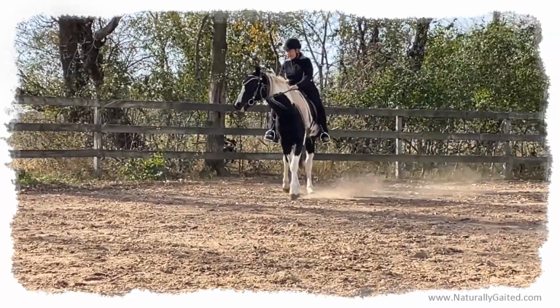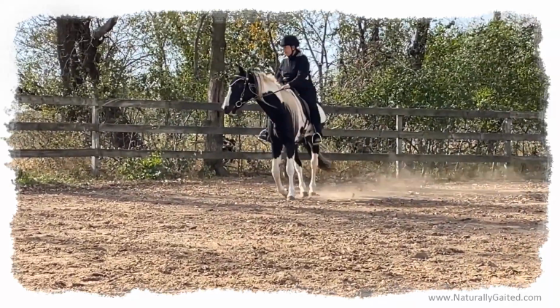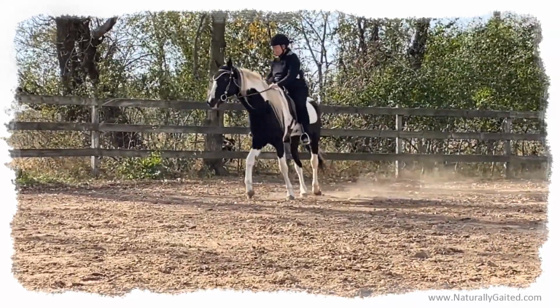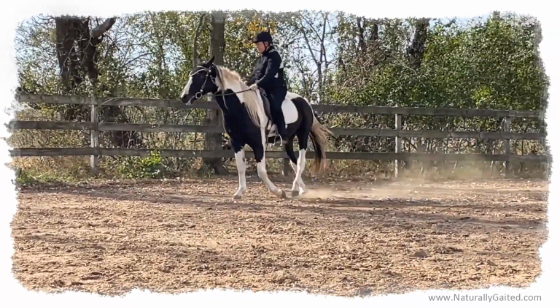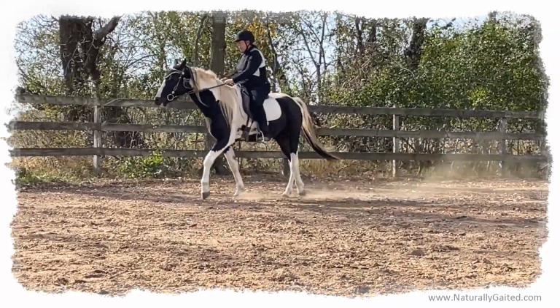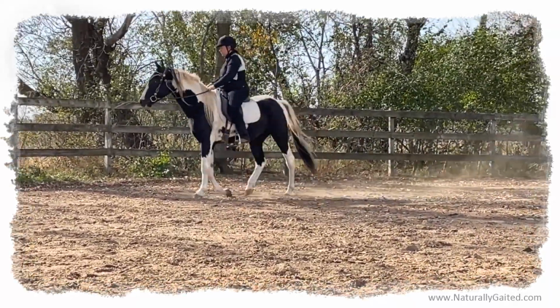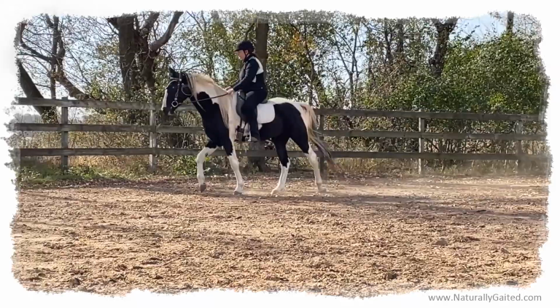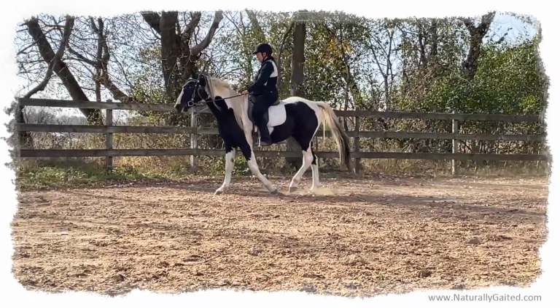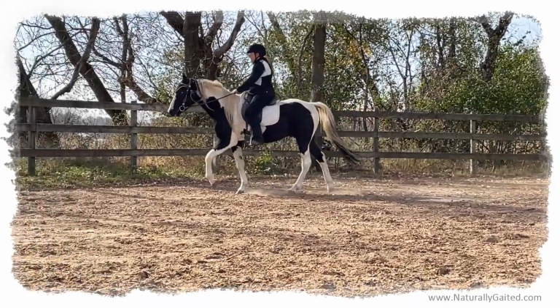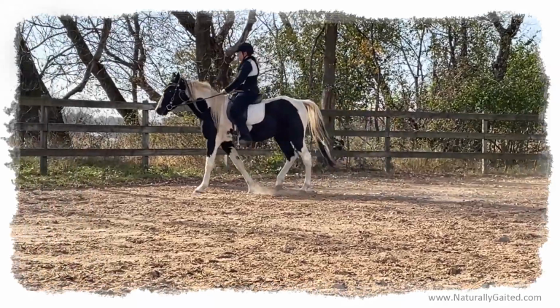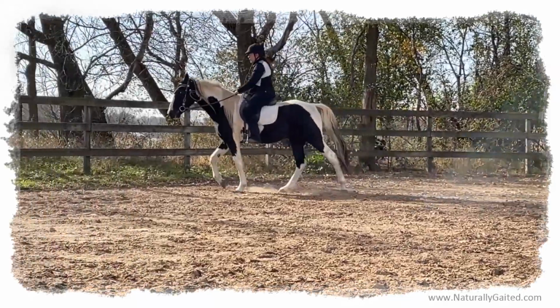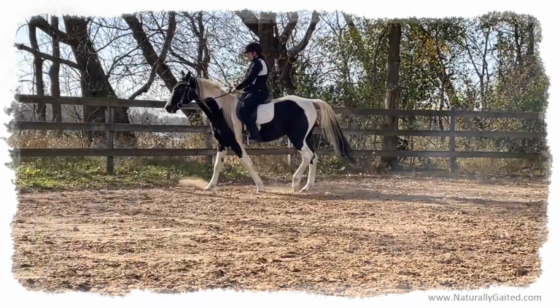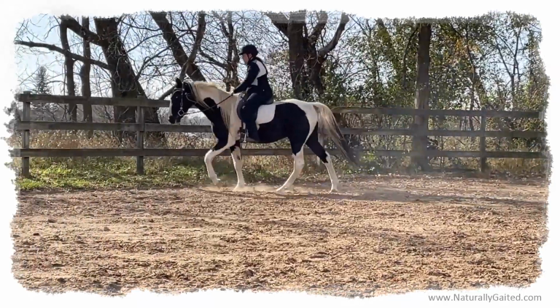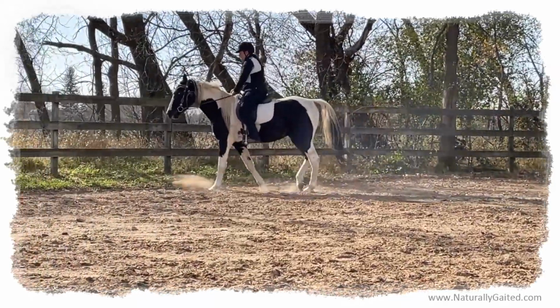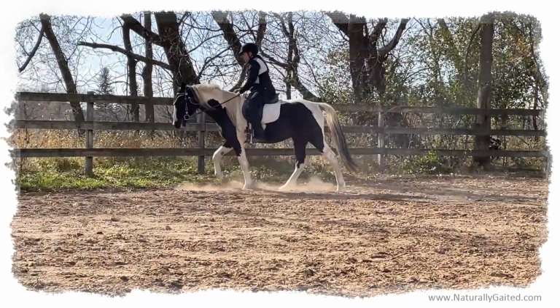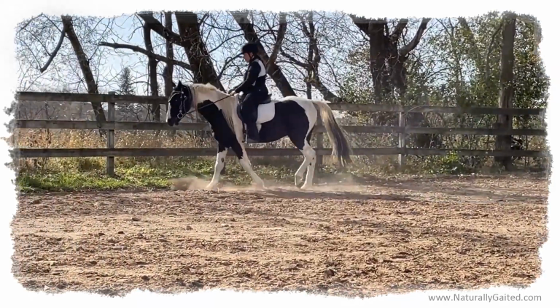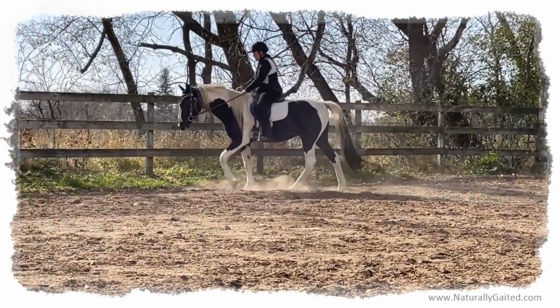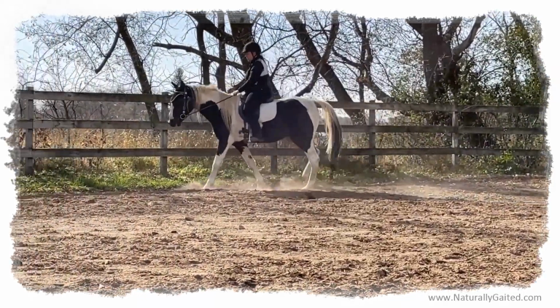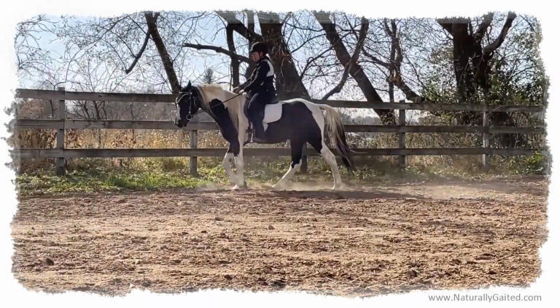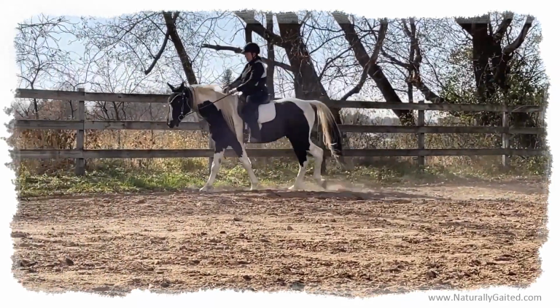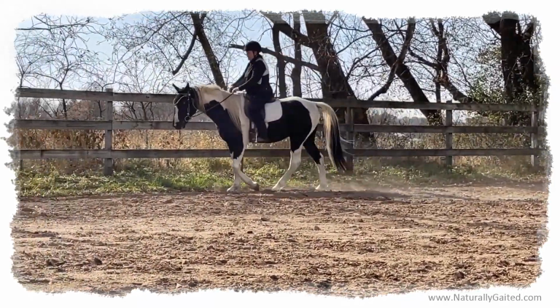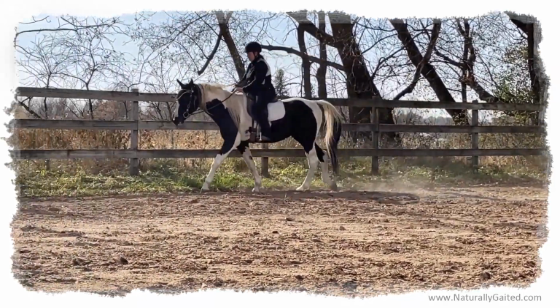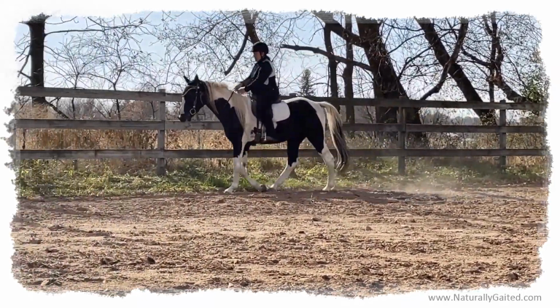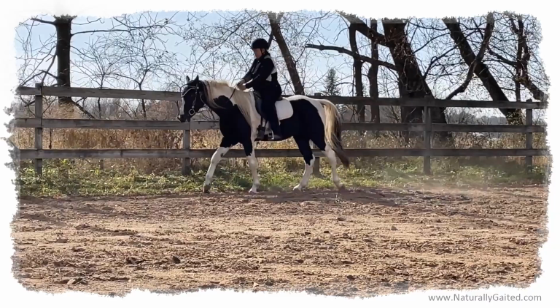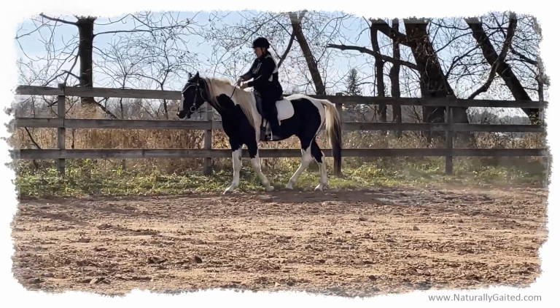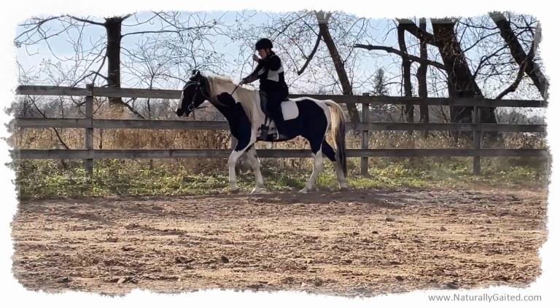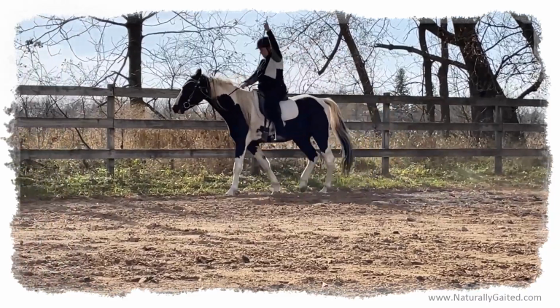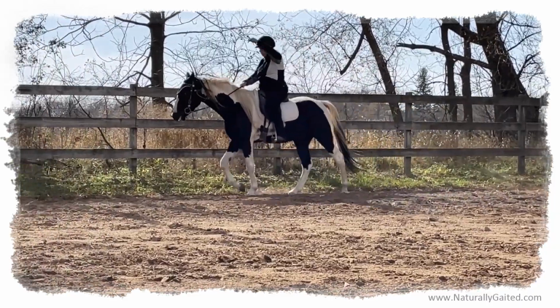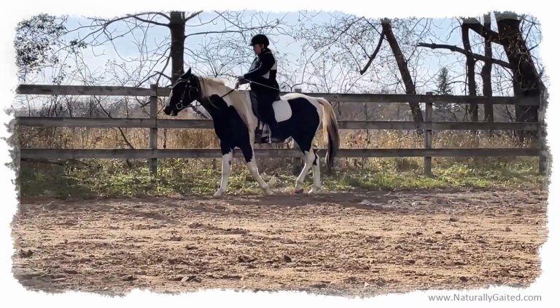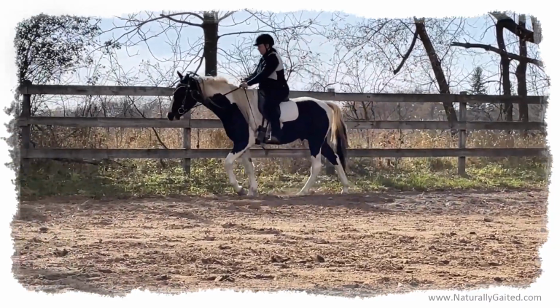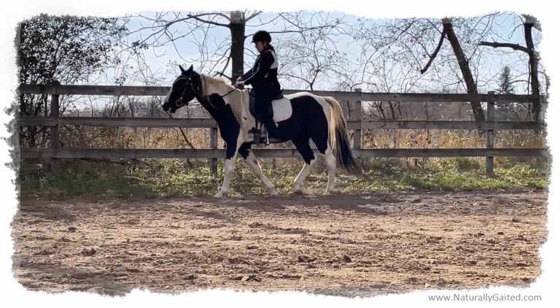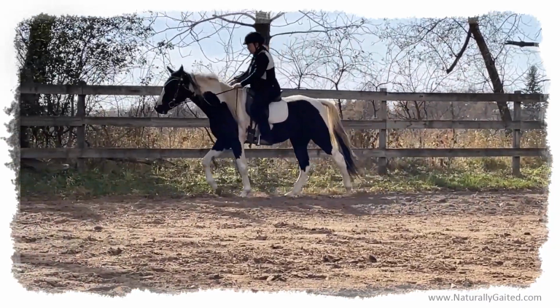And it's a process — it doesn't just happen overnight. So this horse, he's four, and we've been having a relationship for a year now with a snaffle bit.